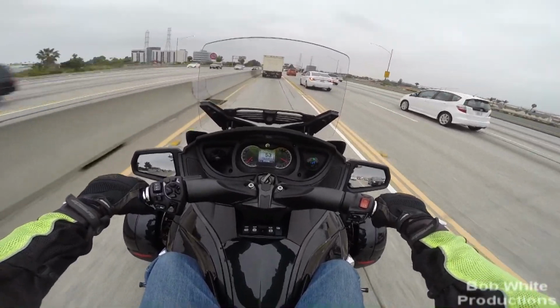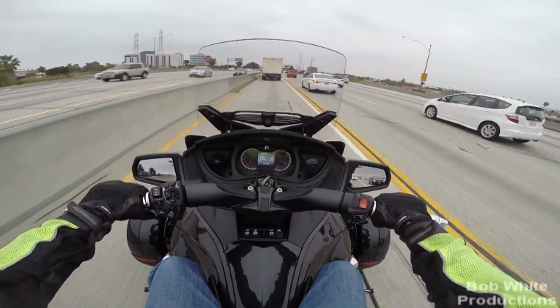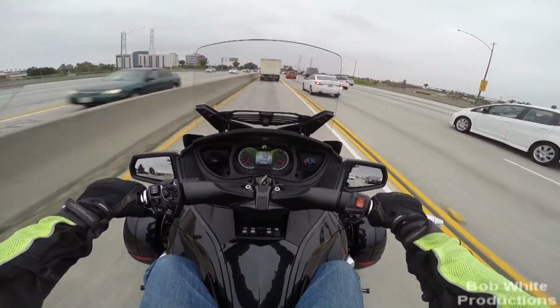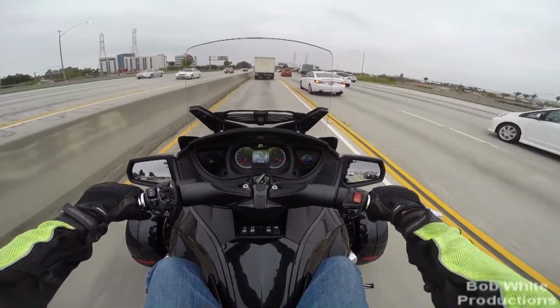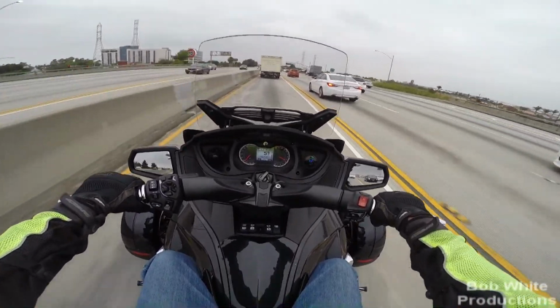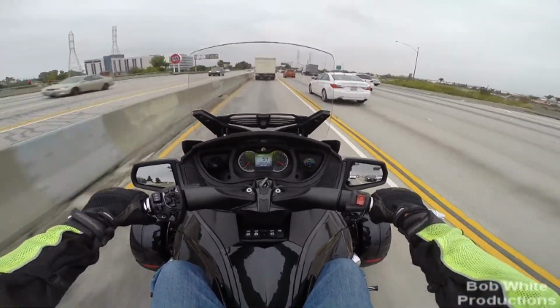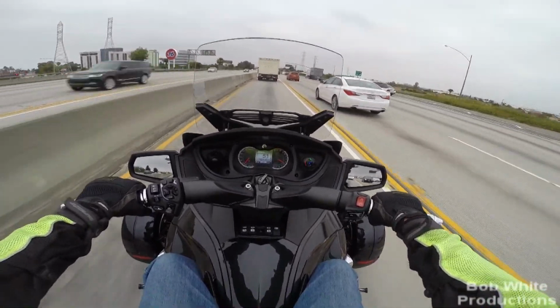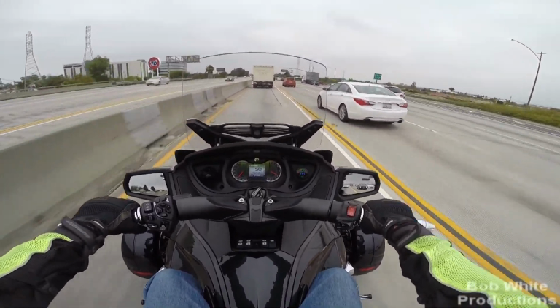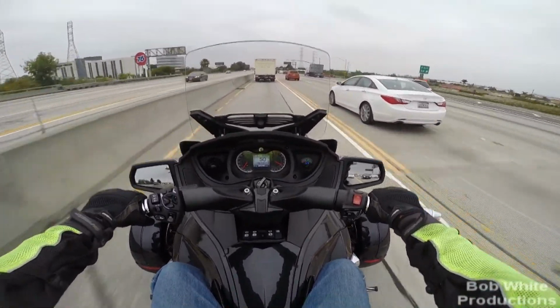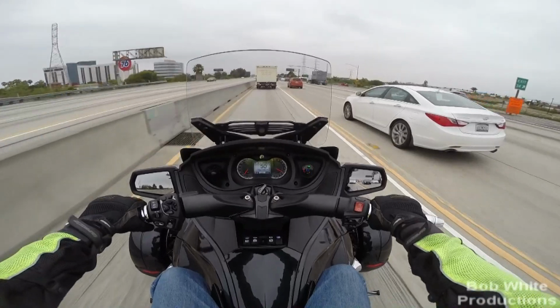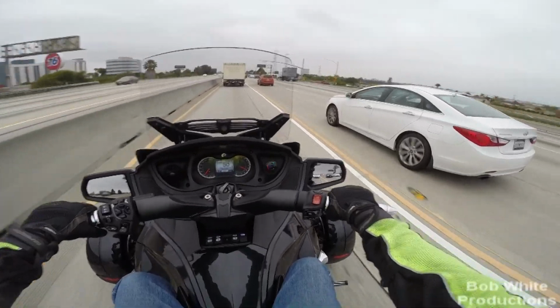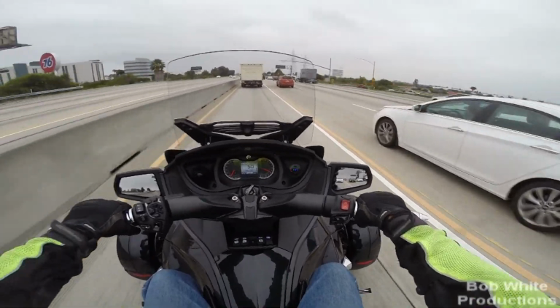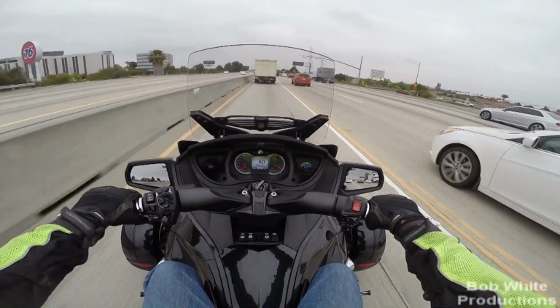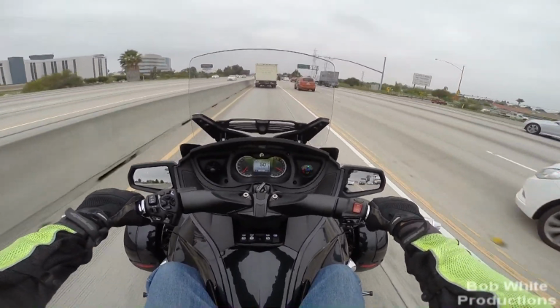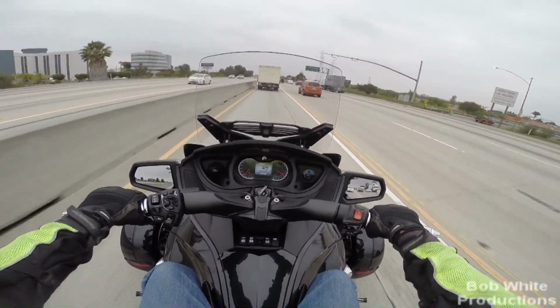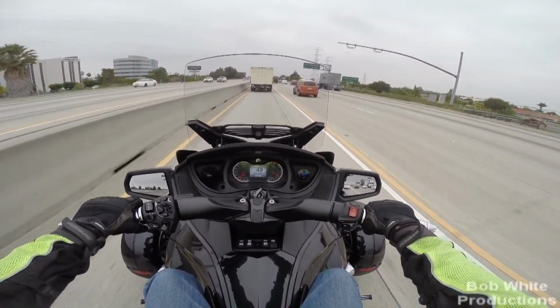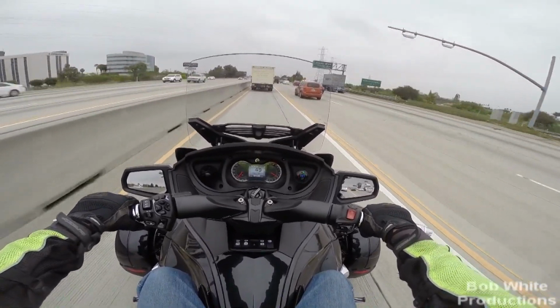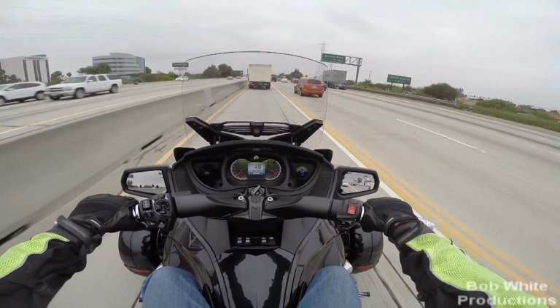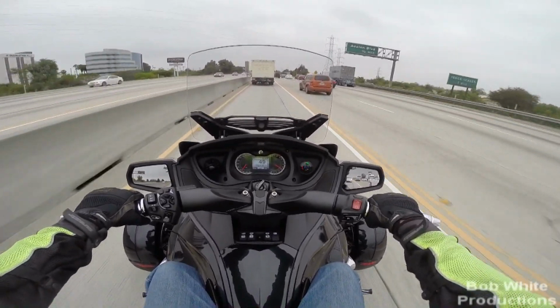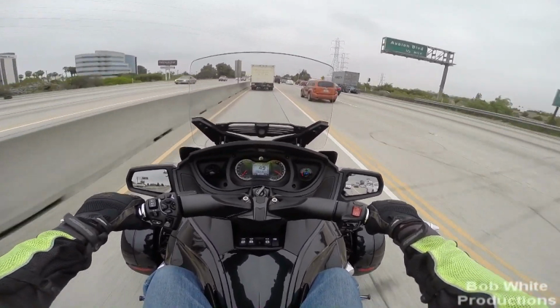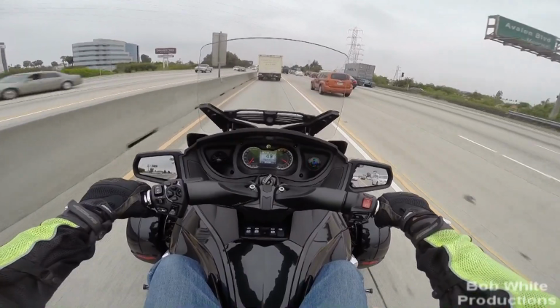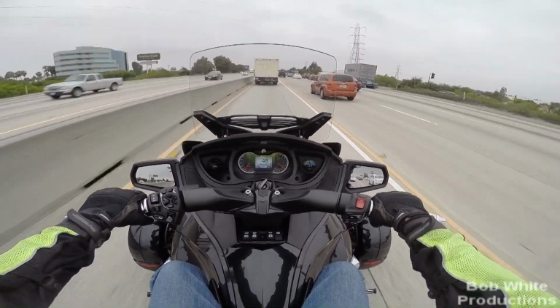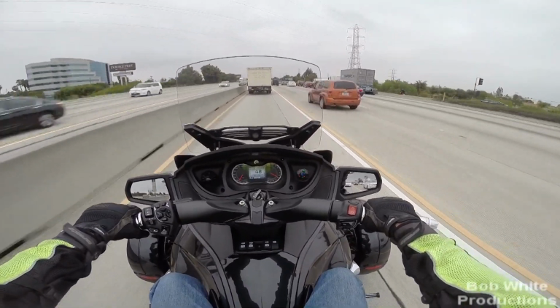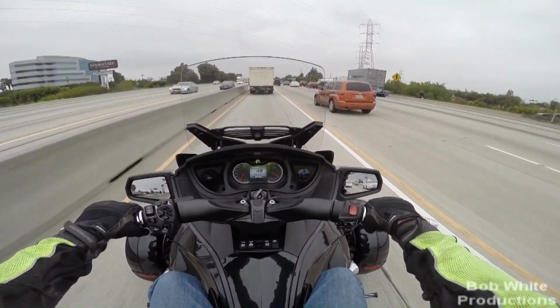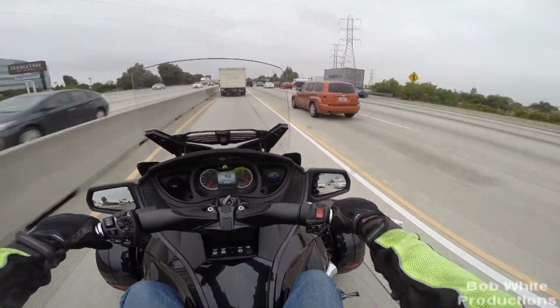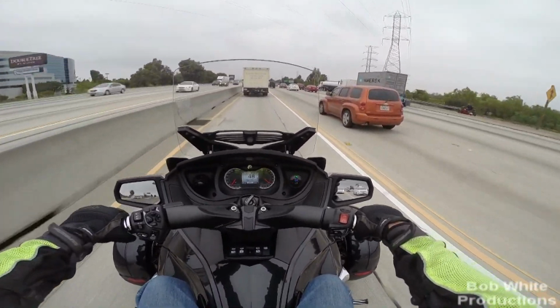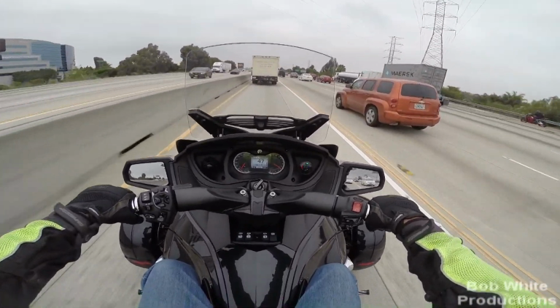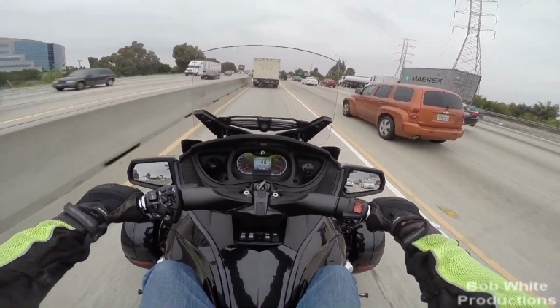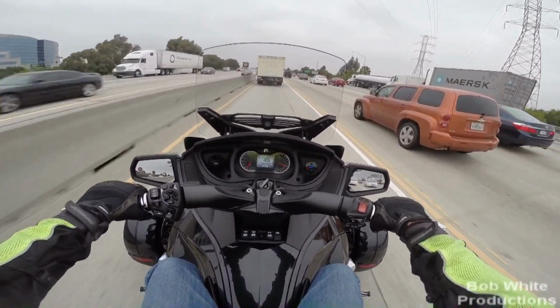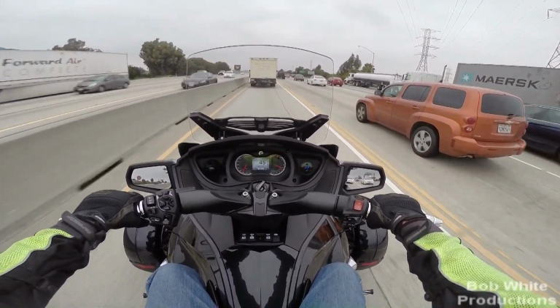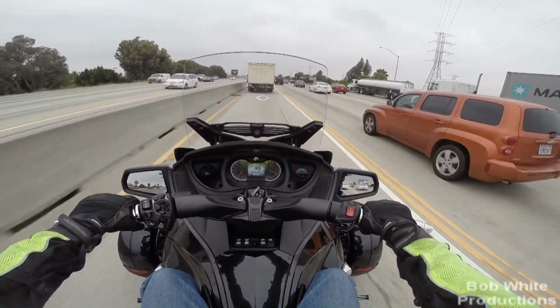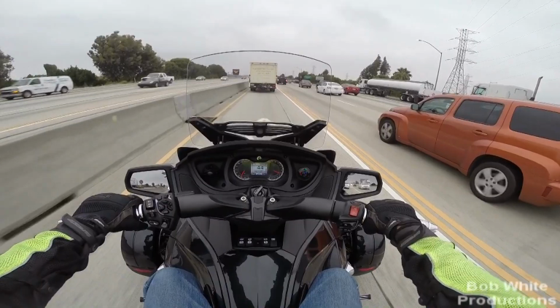Air expands when it heats up. So even though the tire pressure was nominal at 28, getting on the freeway and doing 65, 70 — because it is your drive tire — it heats up quite a bit.